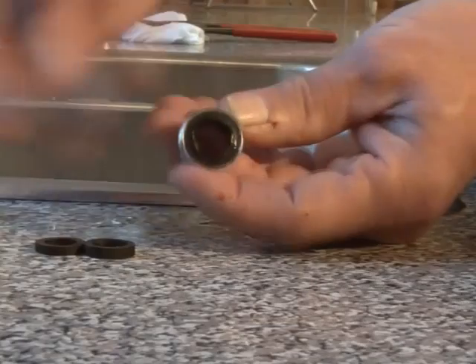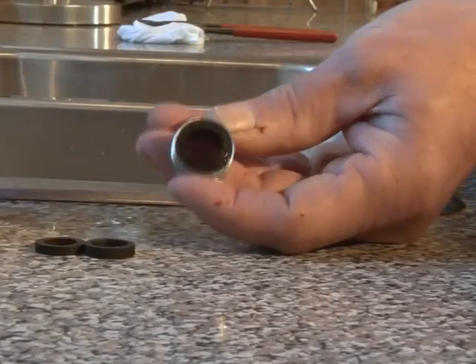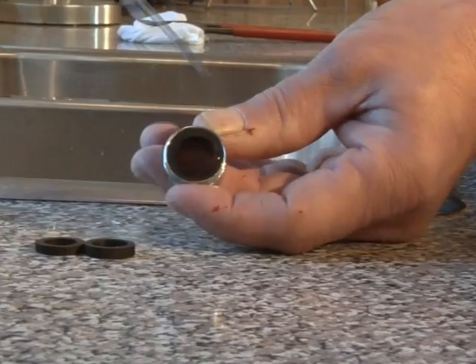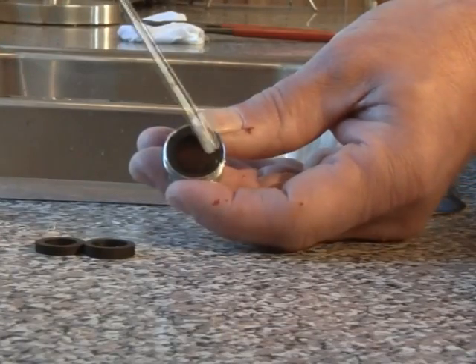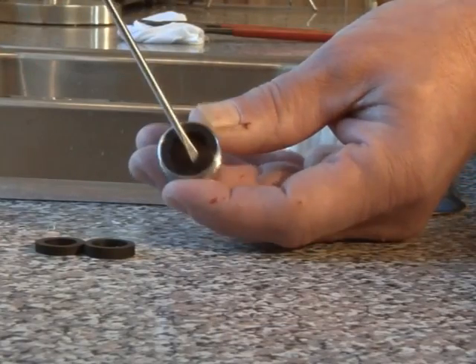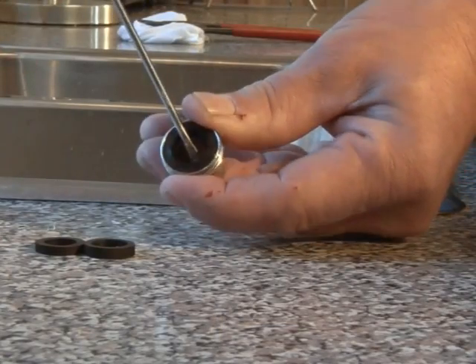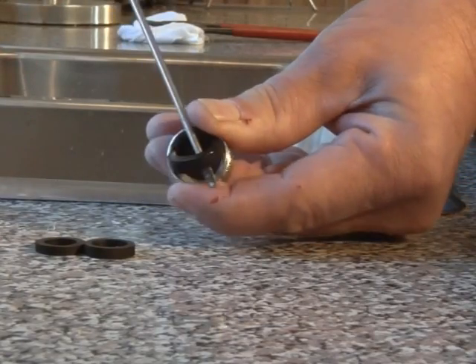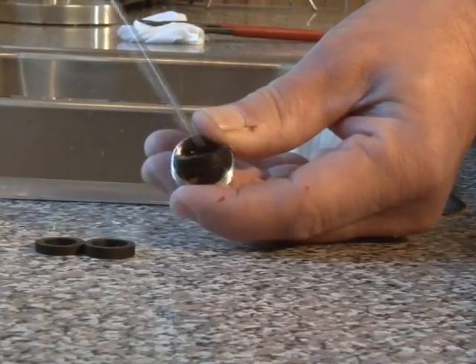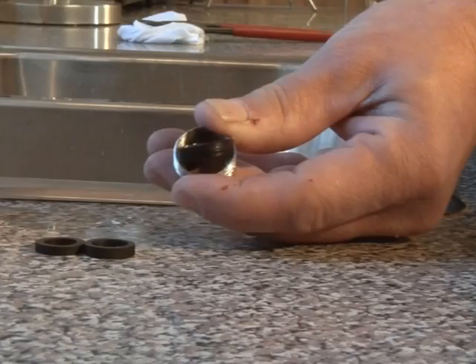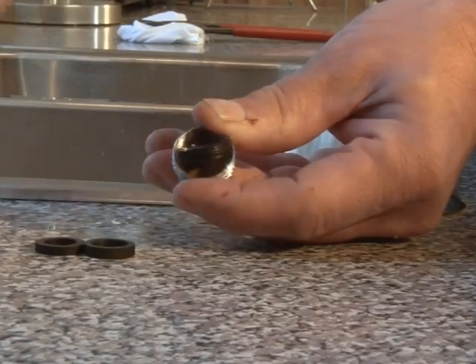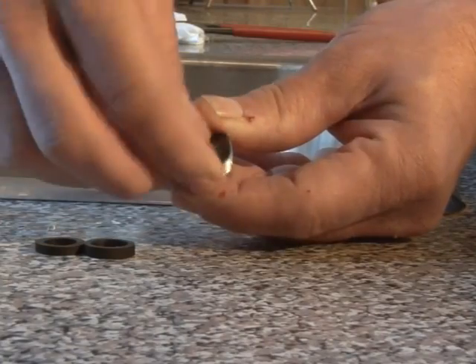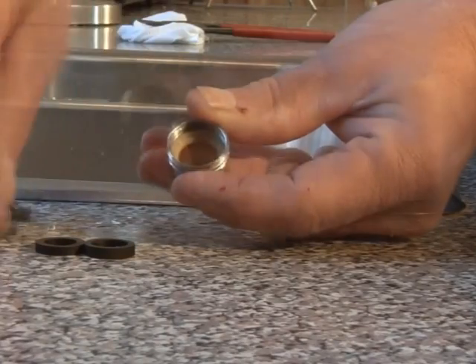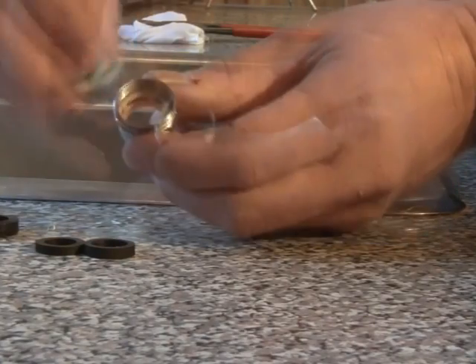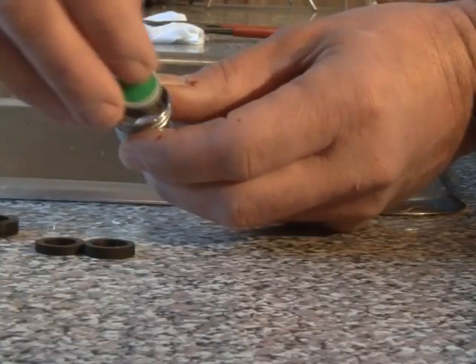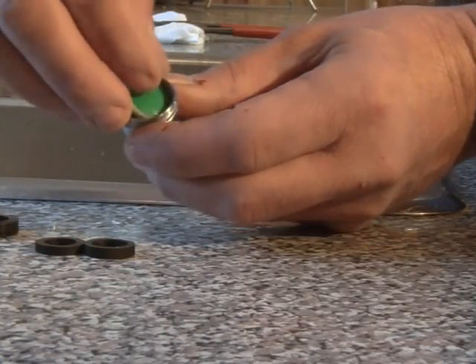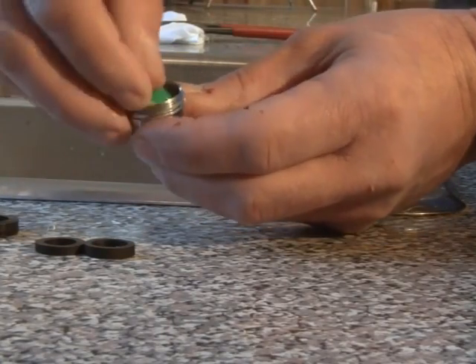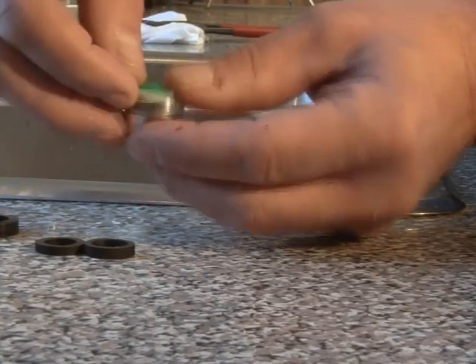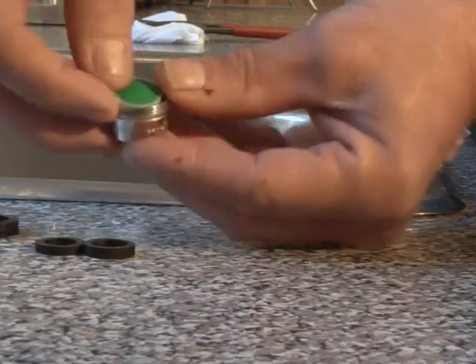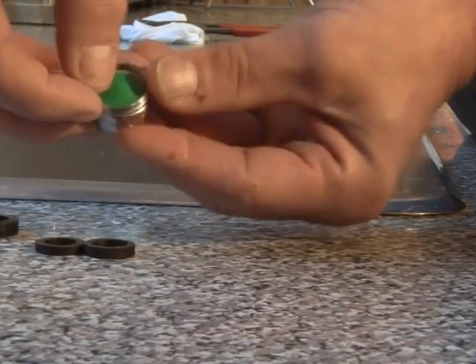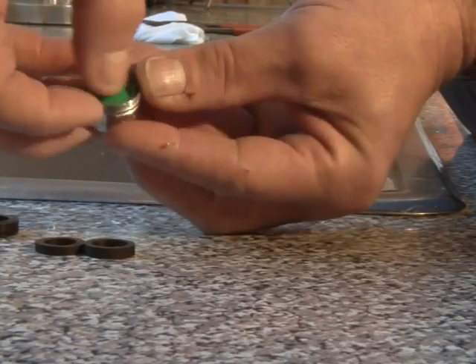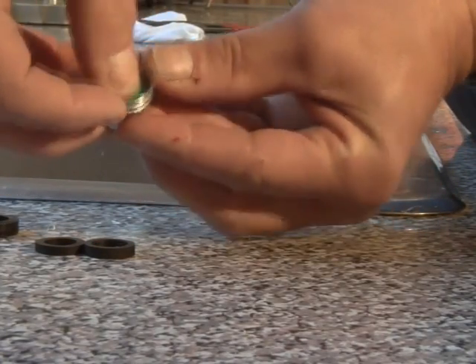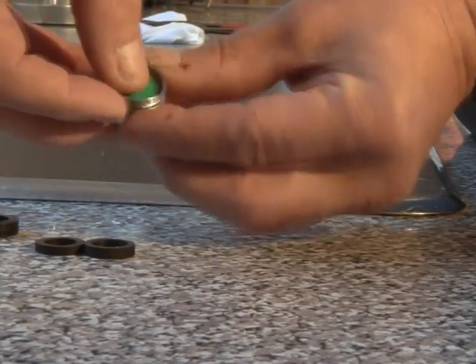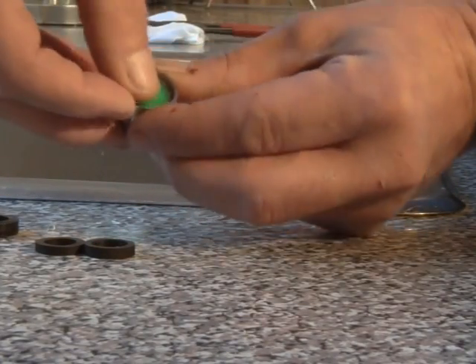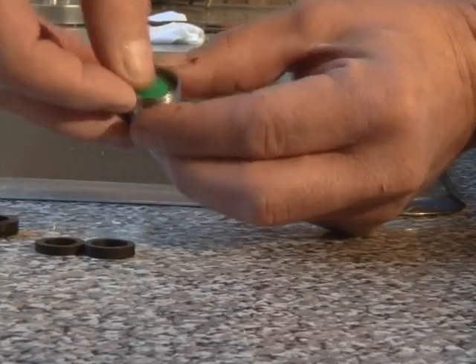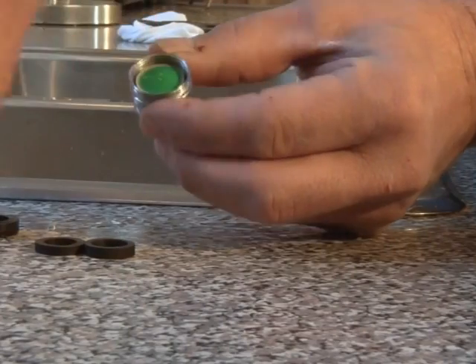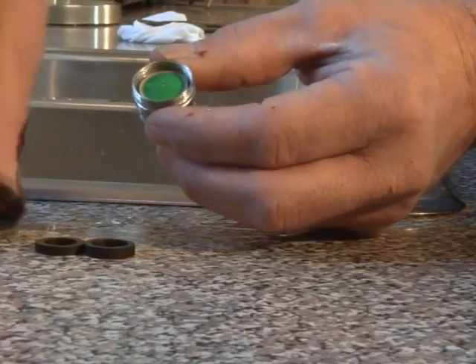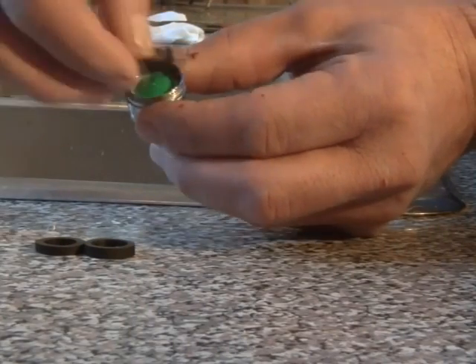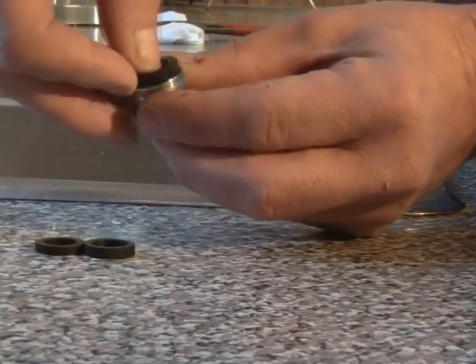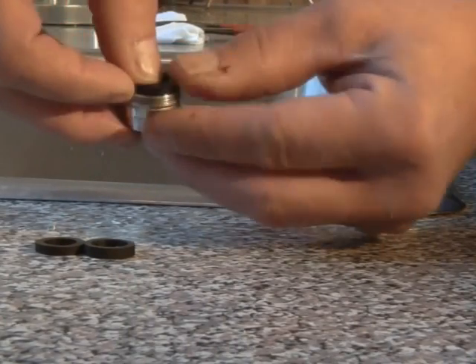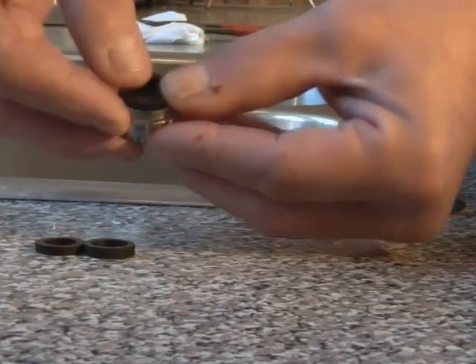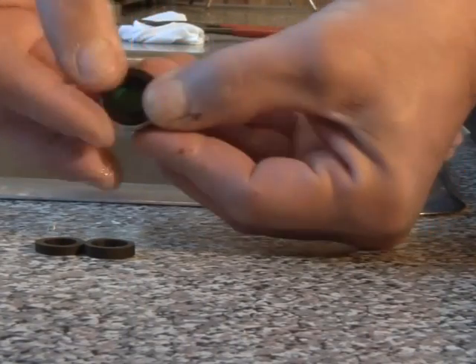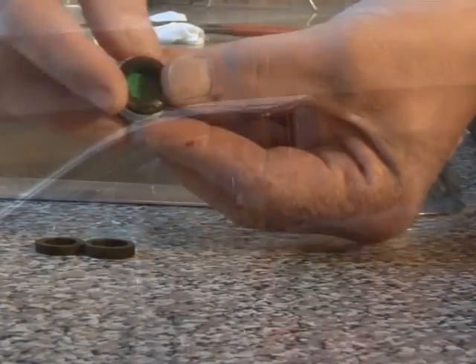Using your screwdriver, carefully remove the existing washer and filter screen. Place the new aerator inside the faucet head, and then insert the washer and replace the faucet head, tightening by hand.